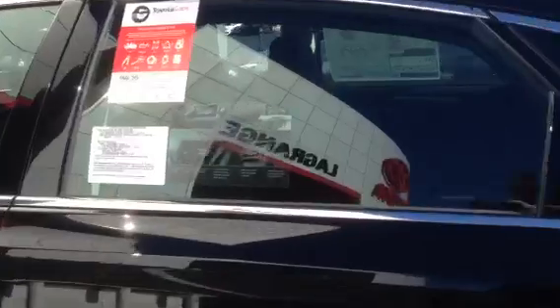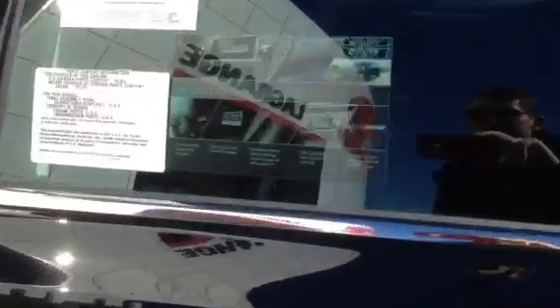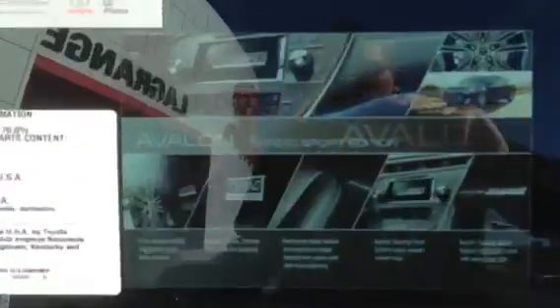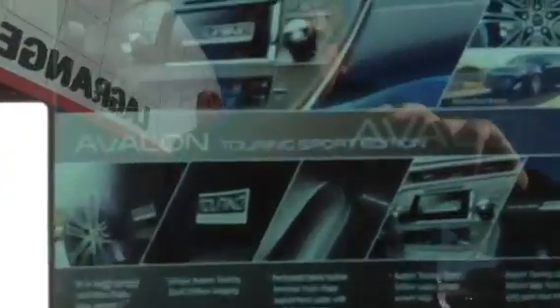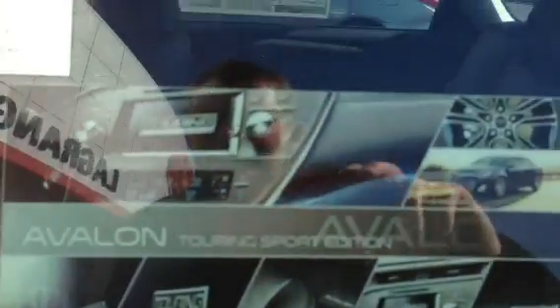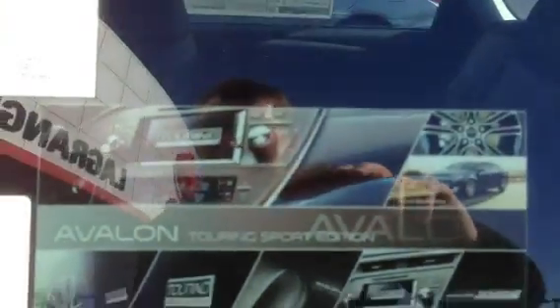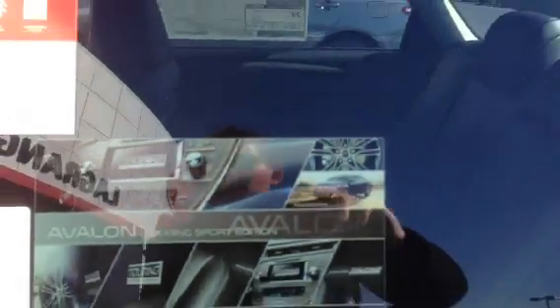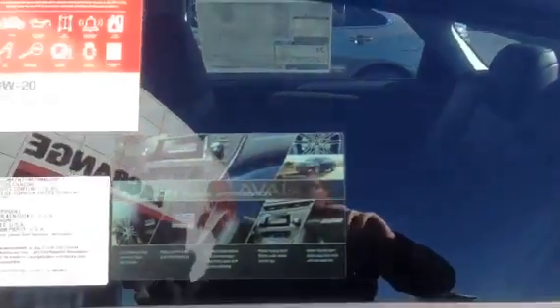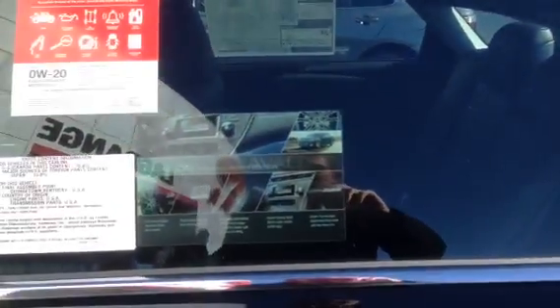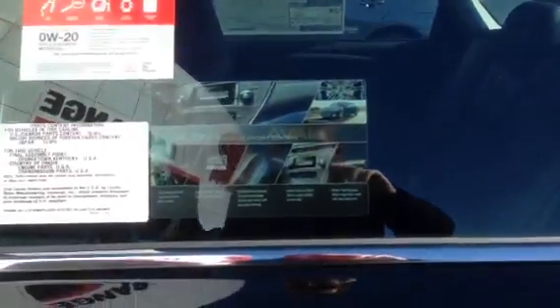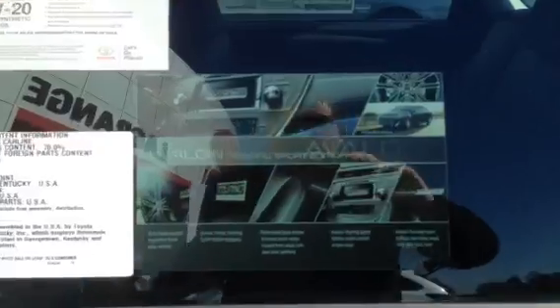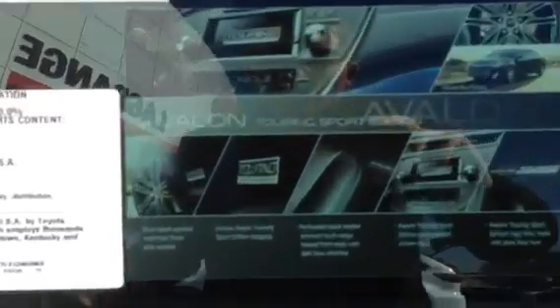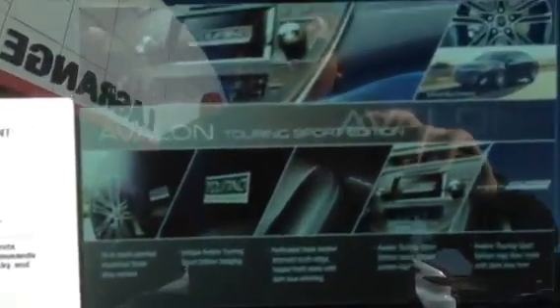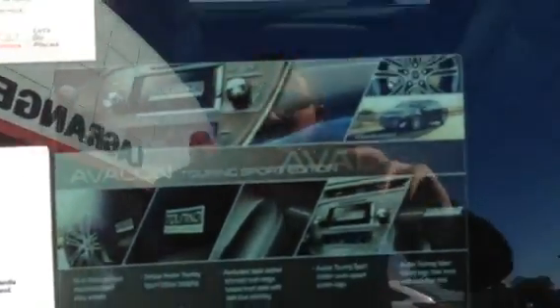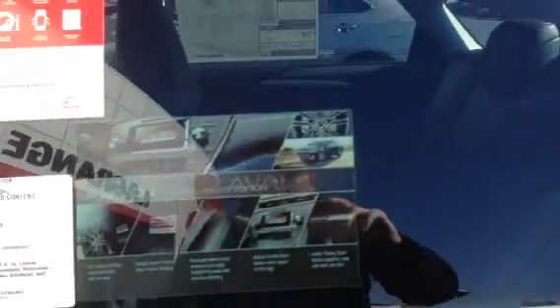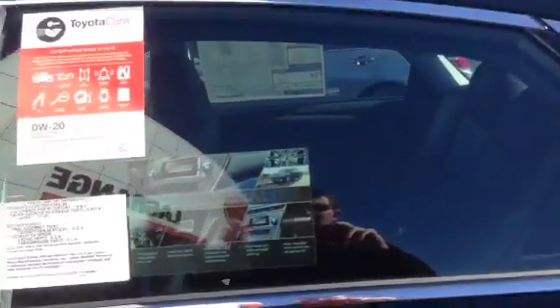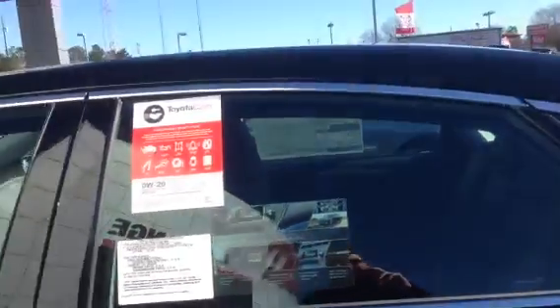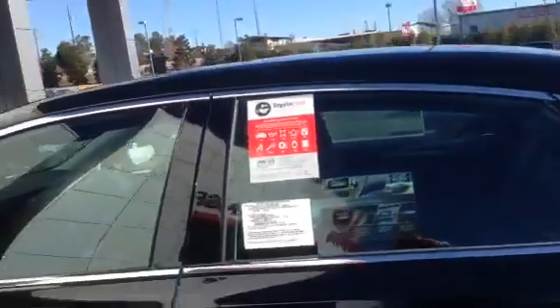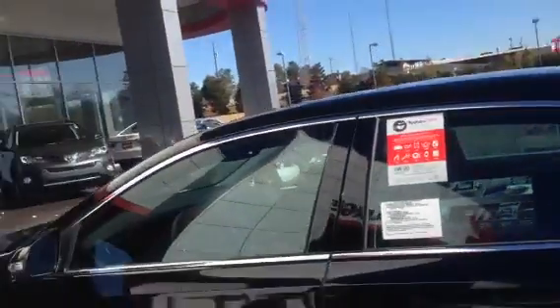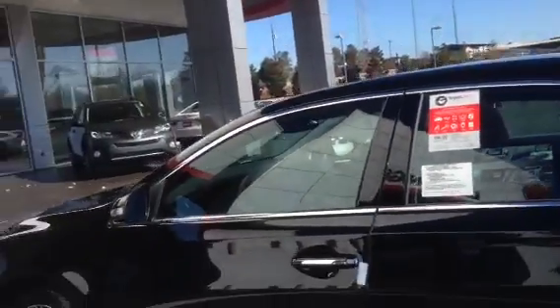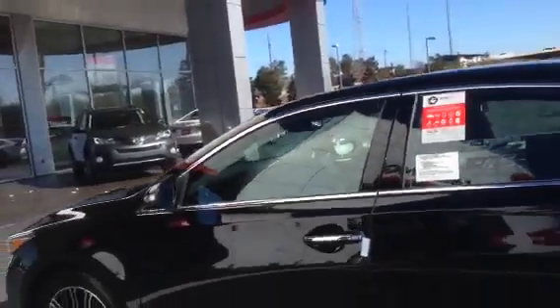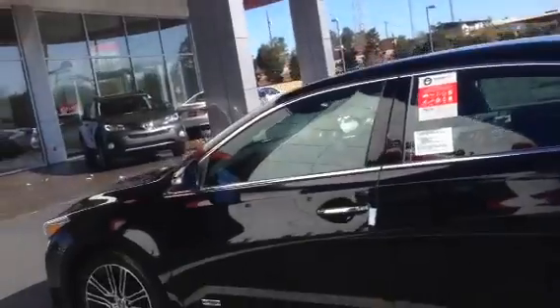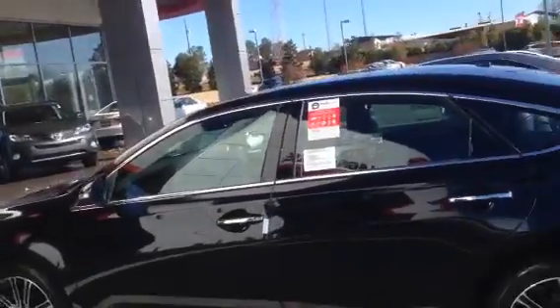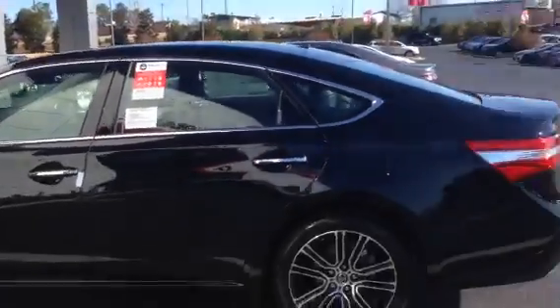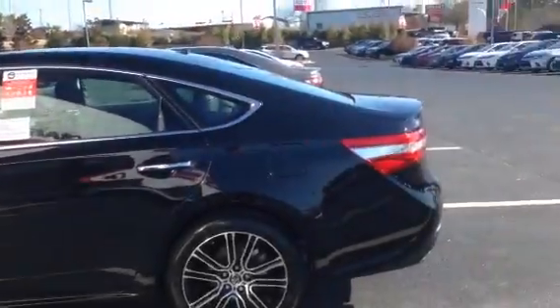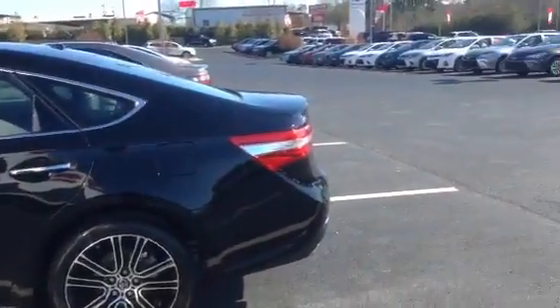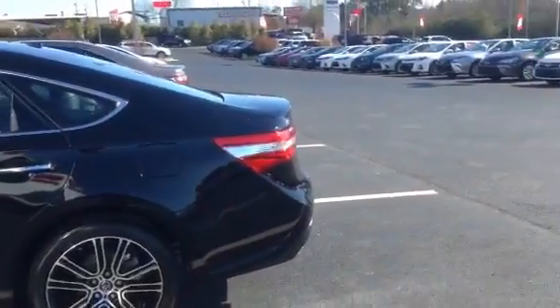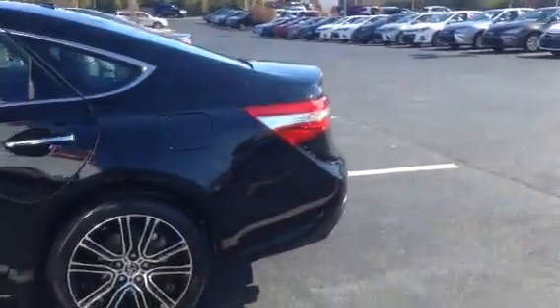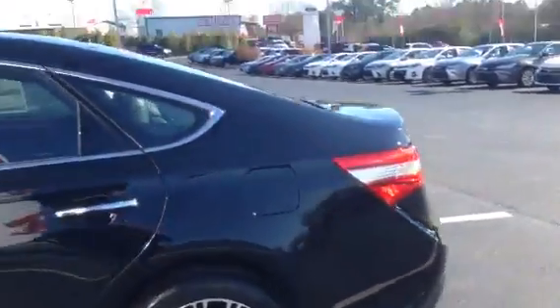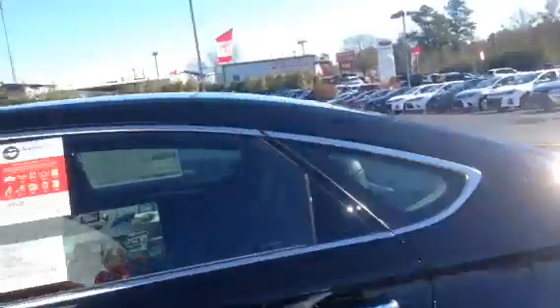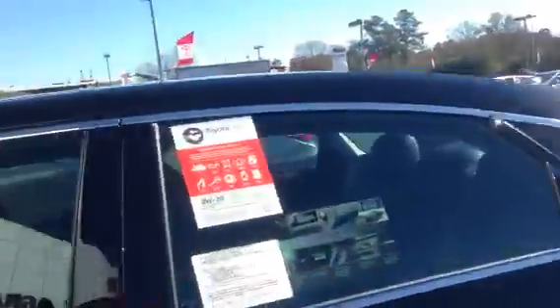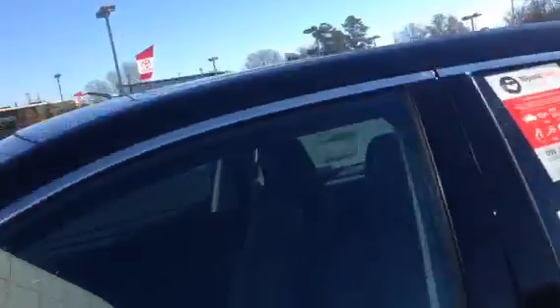With the Sport, you get the 18-inch black painted machine alloy wheels. Again the badging, the perforated leather, this splash screen — so if you start it up, it's going to say 'Touring.' It's not going to just be your entry level XLE; it's going to have everything that you're looking for.